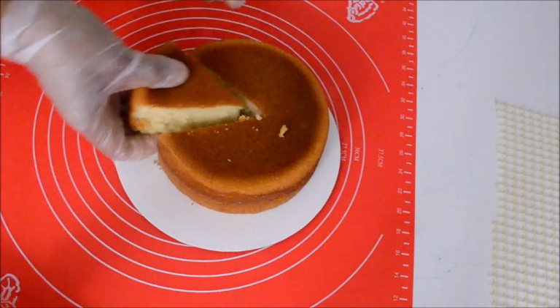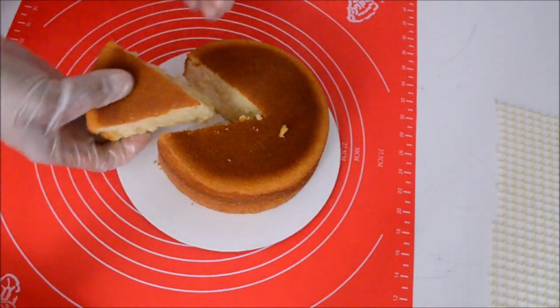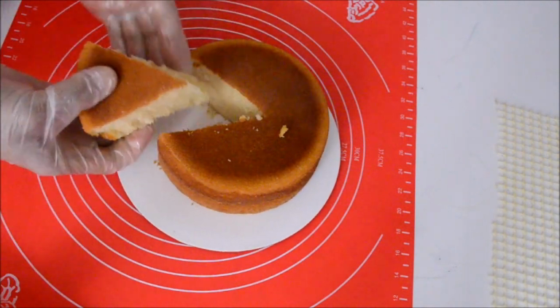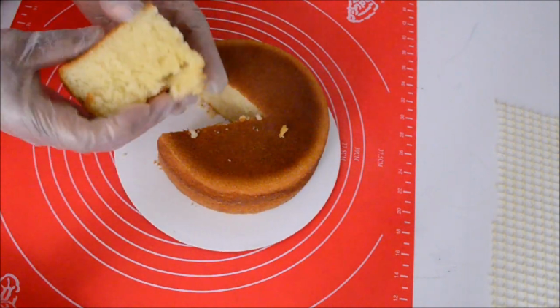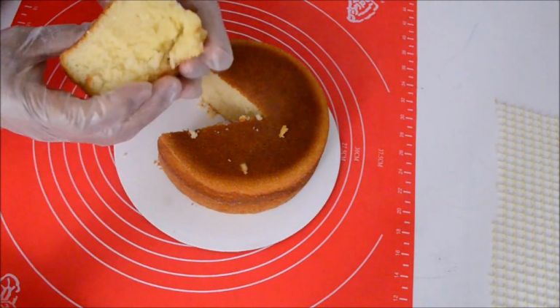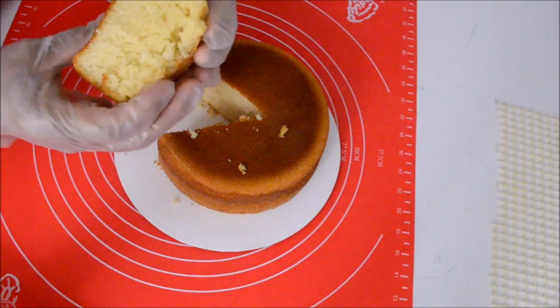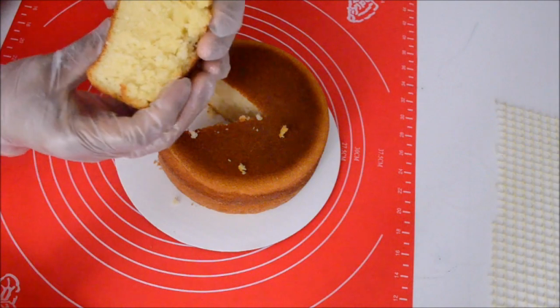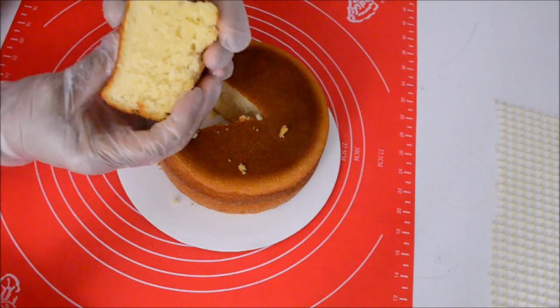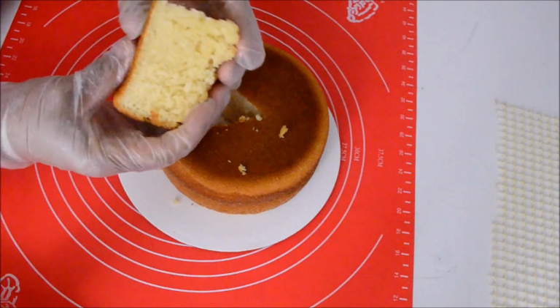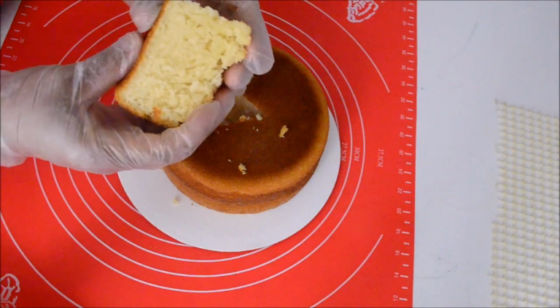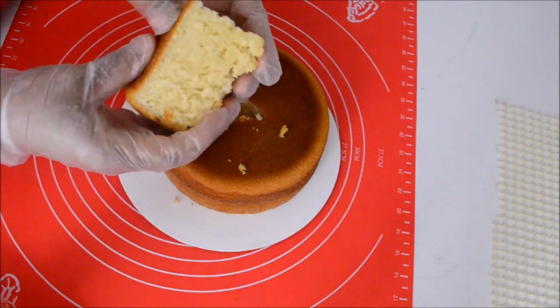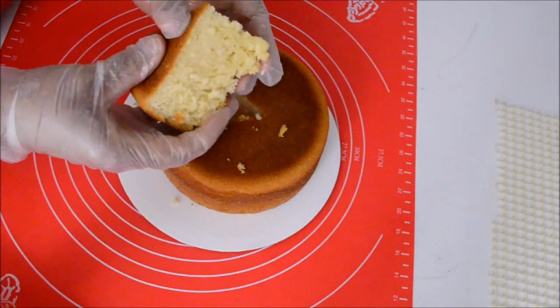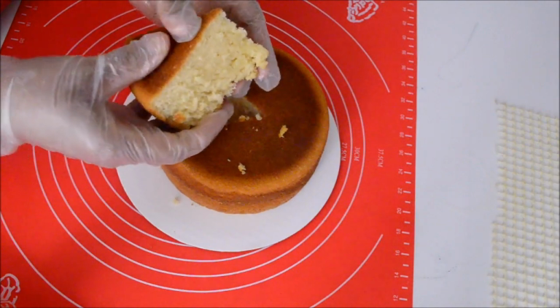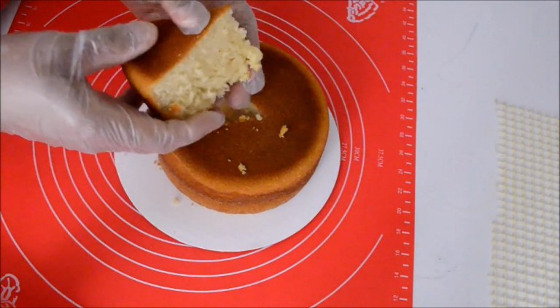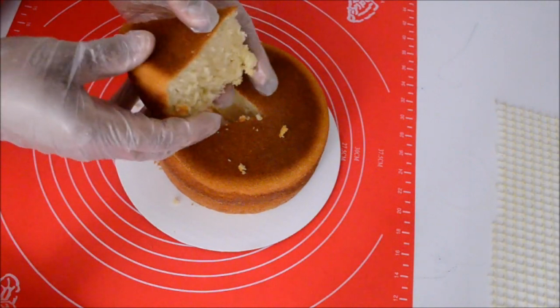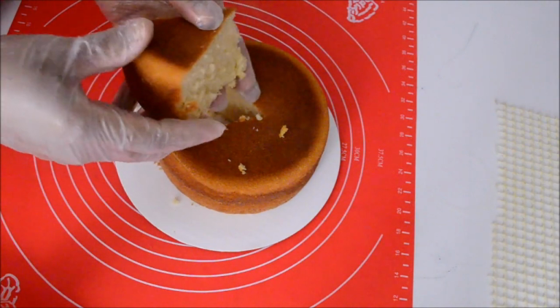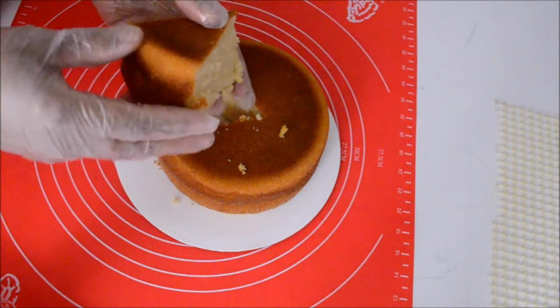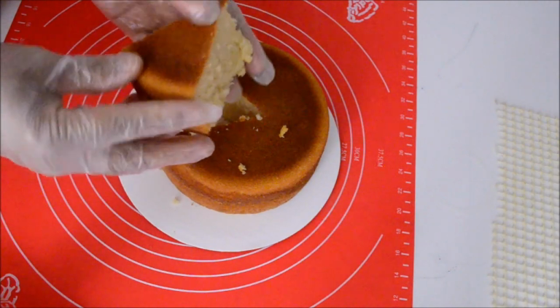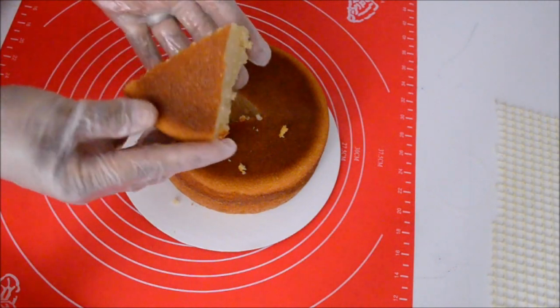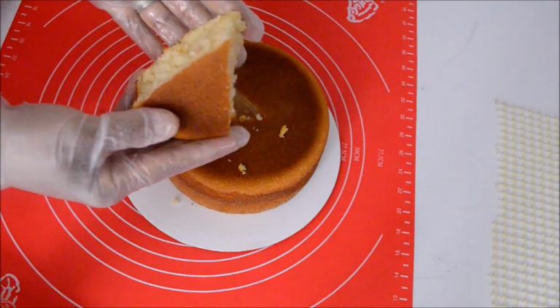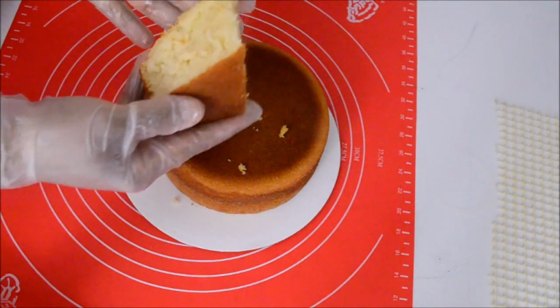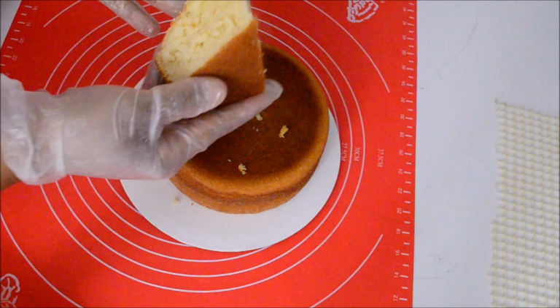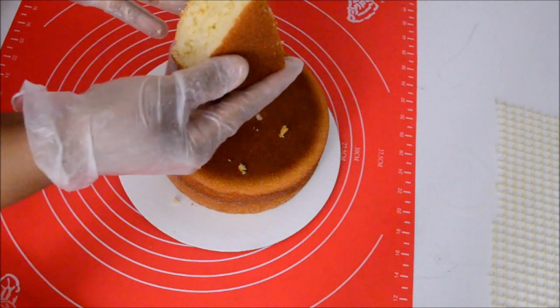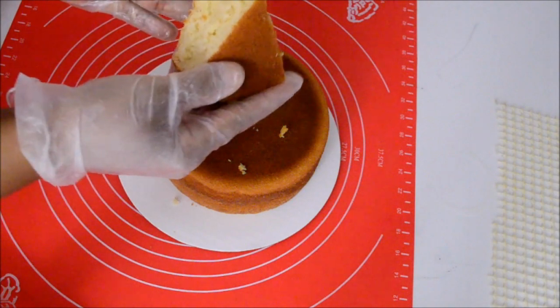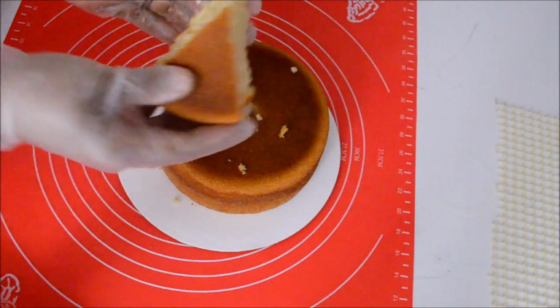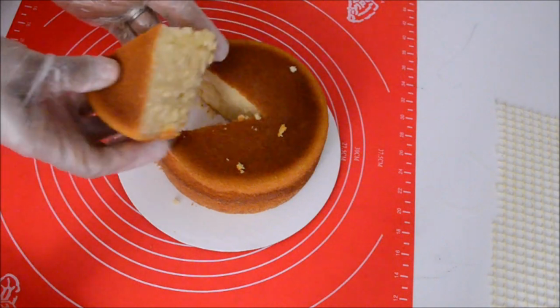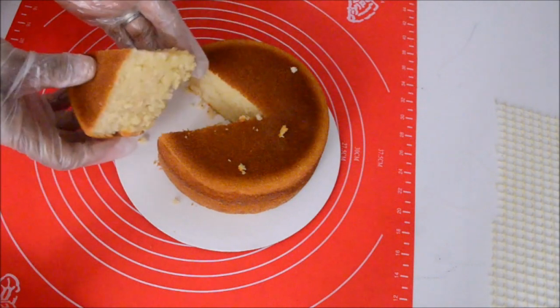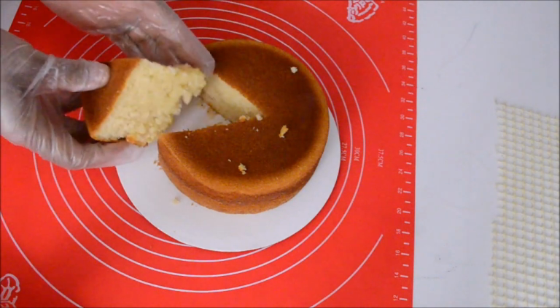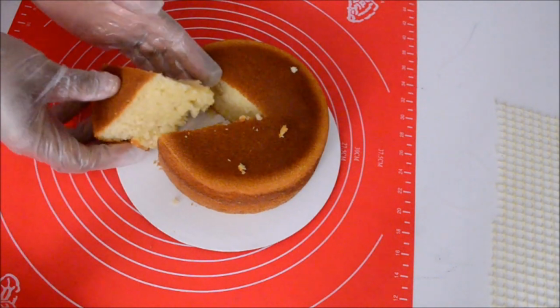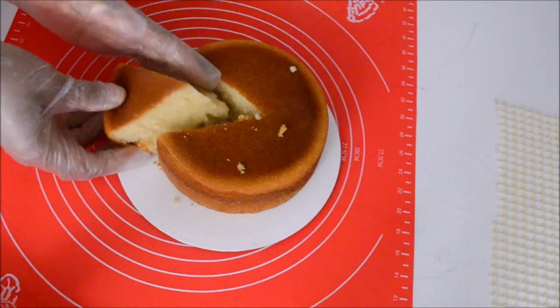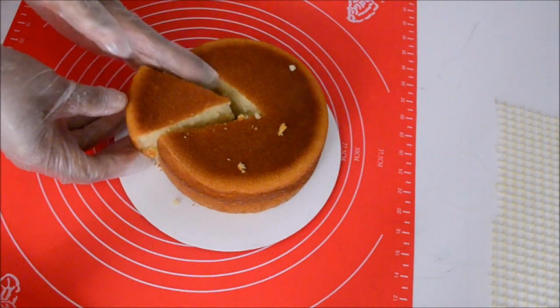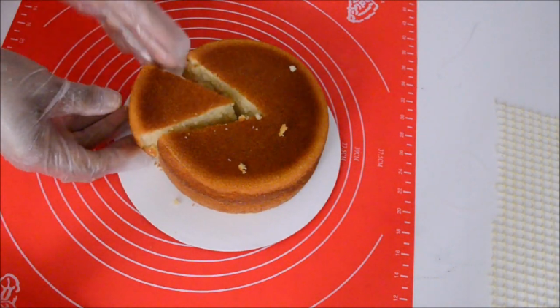Also, I forgot to mention that you can get the recipe for this cake by visiting the information window of this video. Until then, God bless.